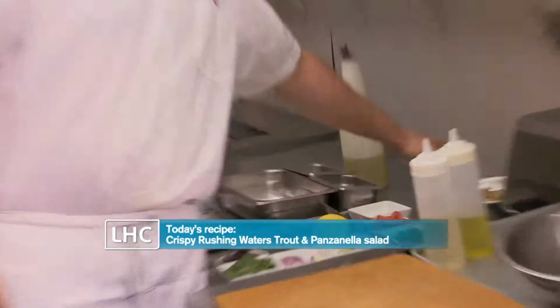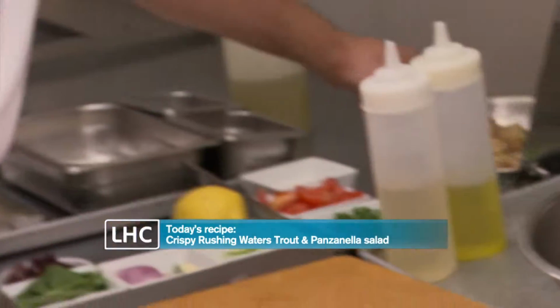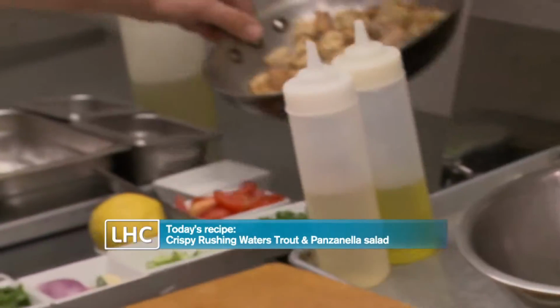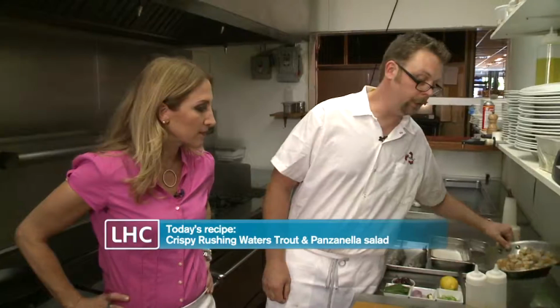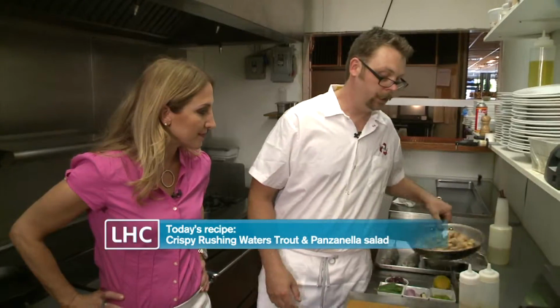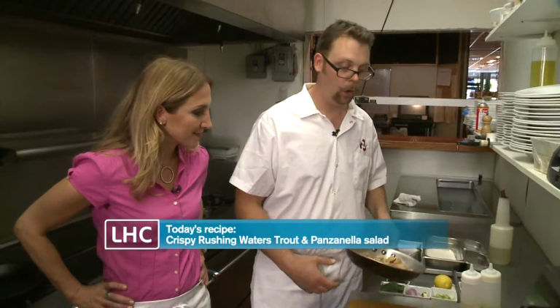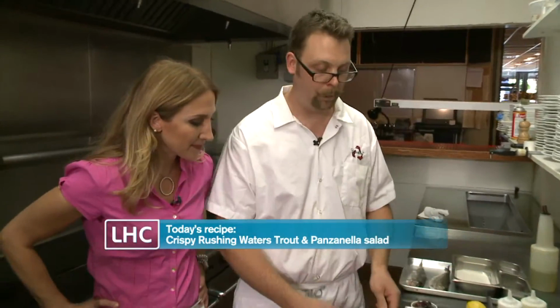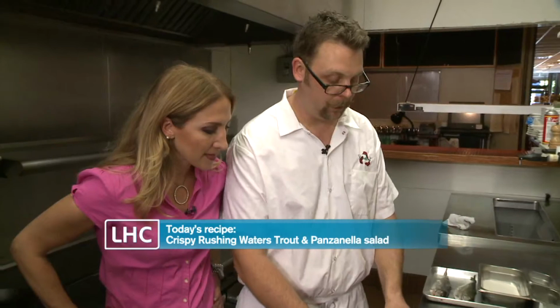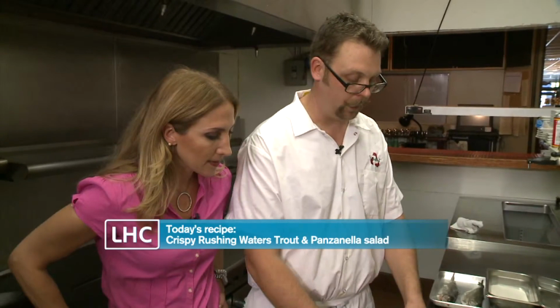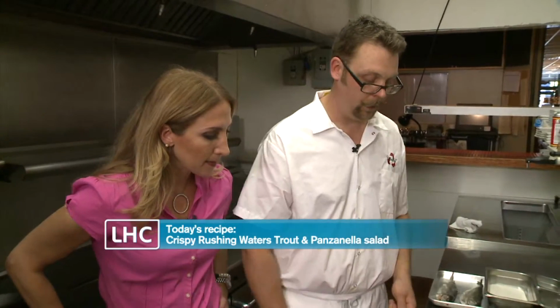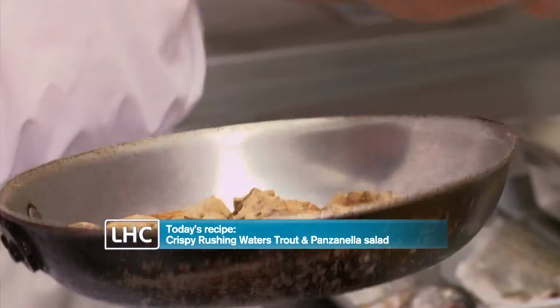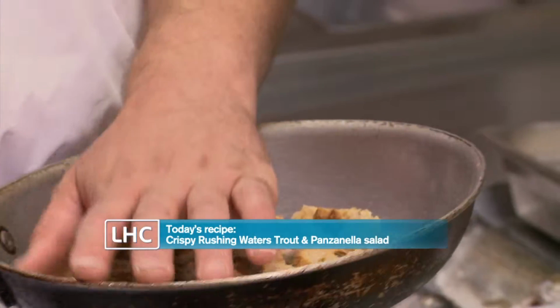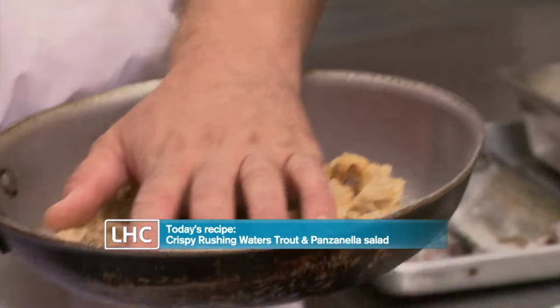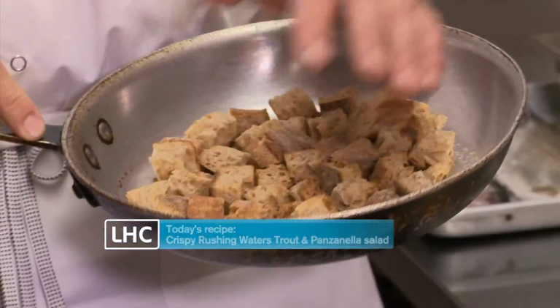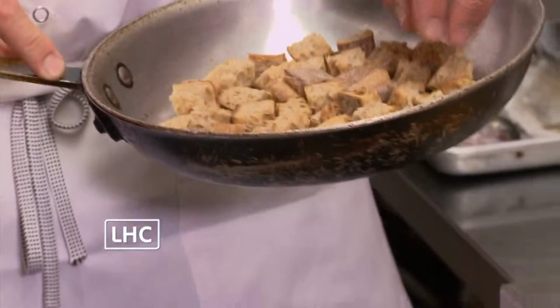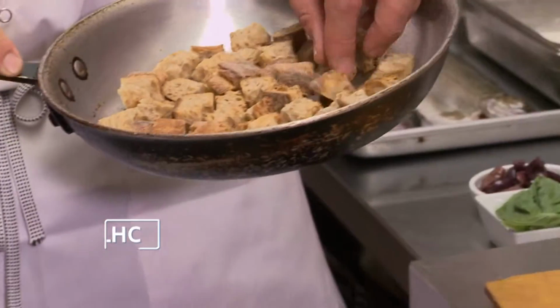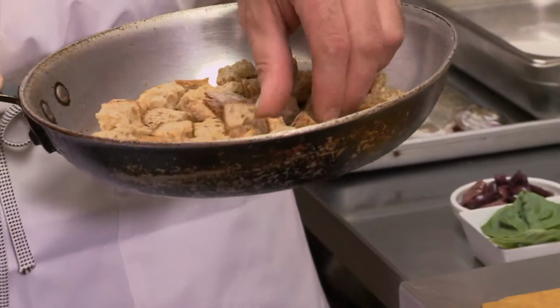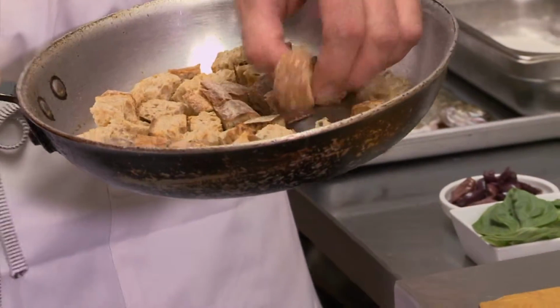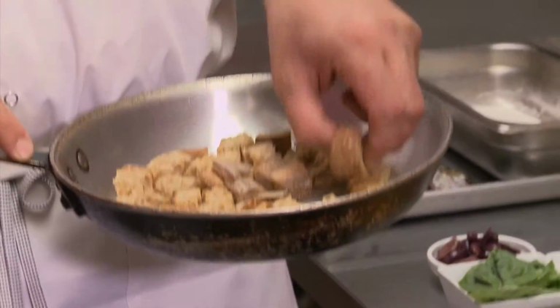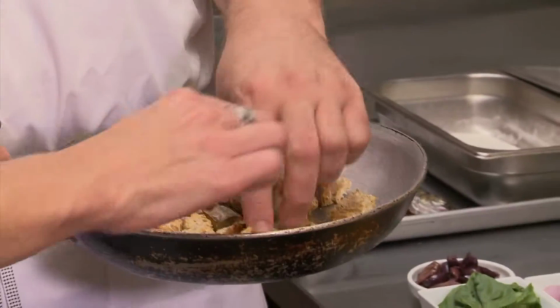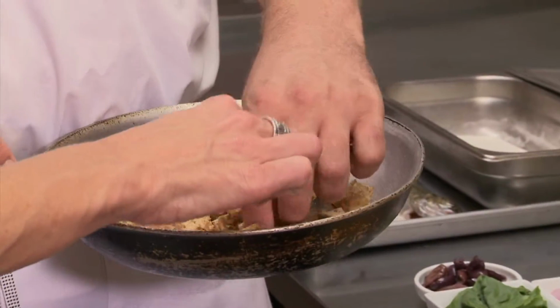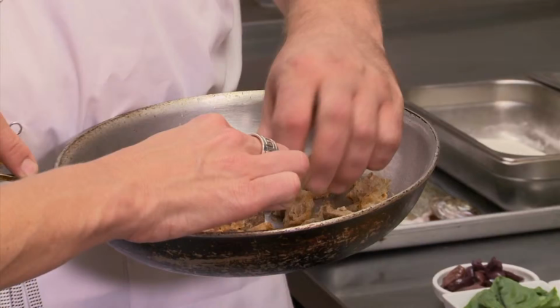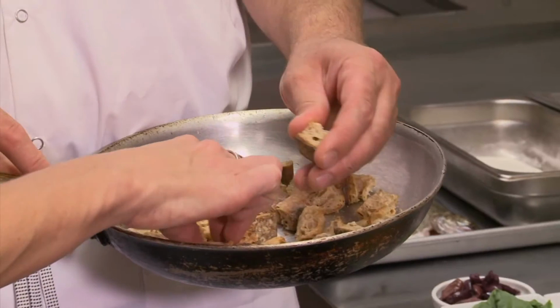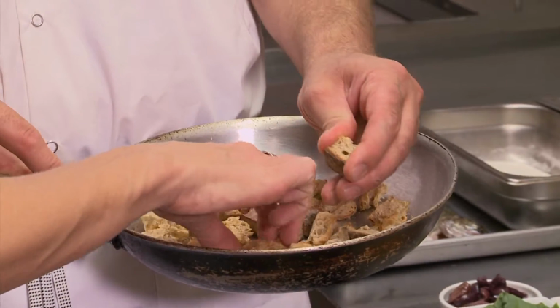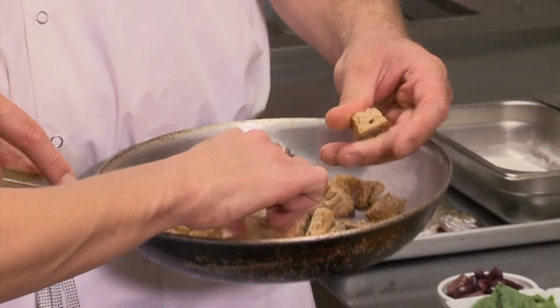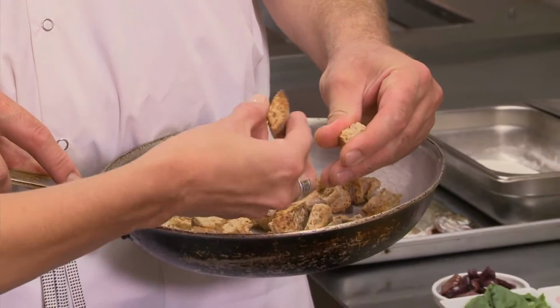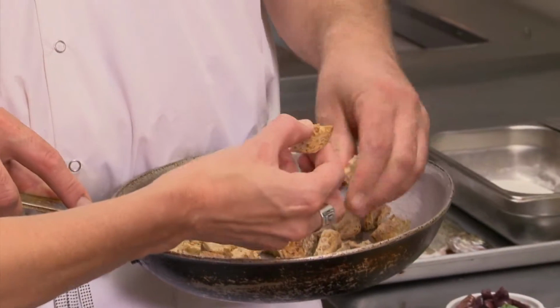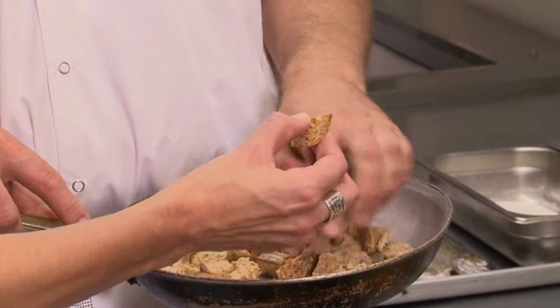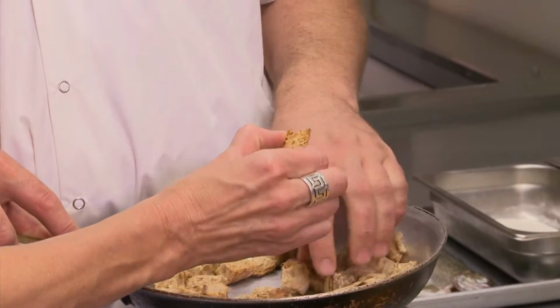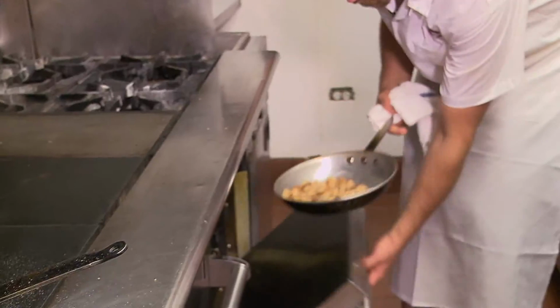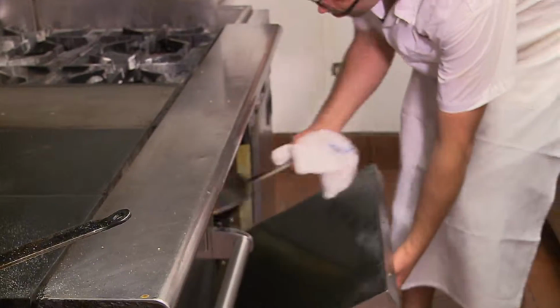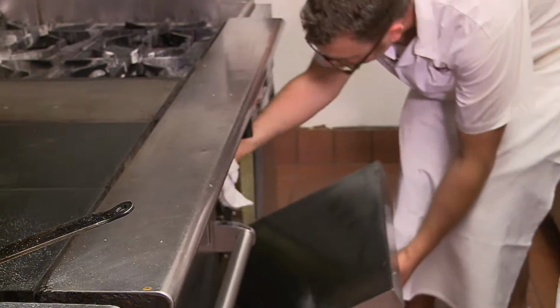We're going to make a bread salad, or a panzanella salad. We're going to make it with whole grain bread. I've just cut it and pre-toasted it. Our first step is just to get this back in the oven and start warming this bread back up.